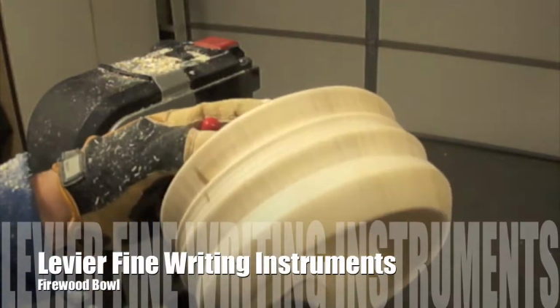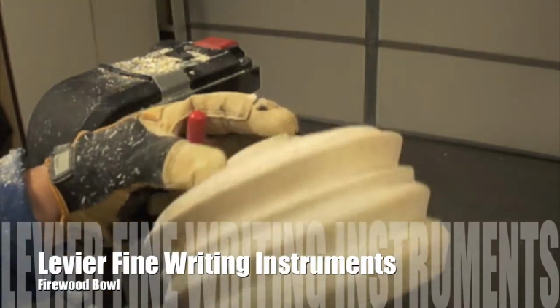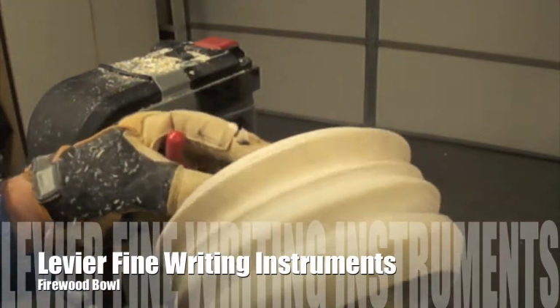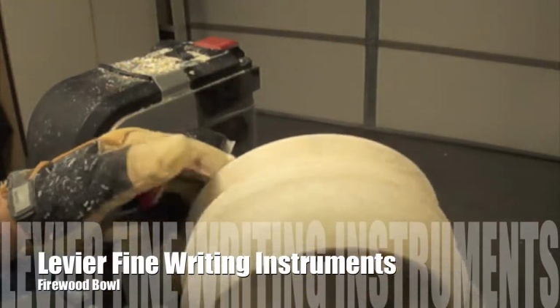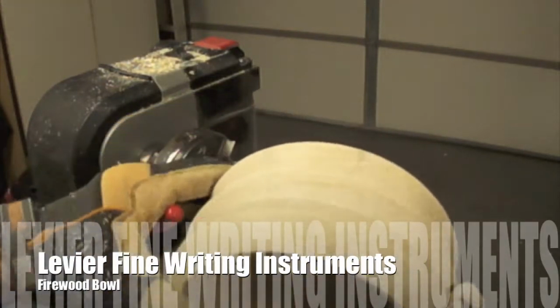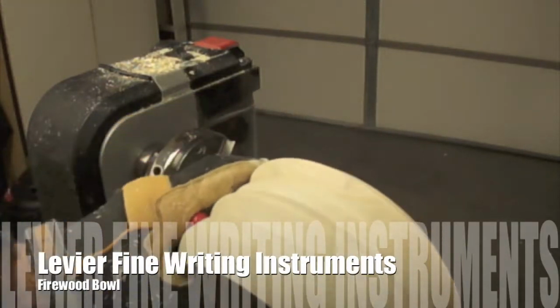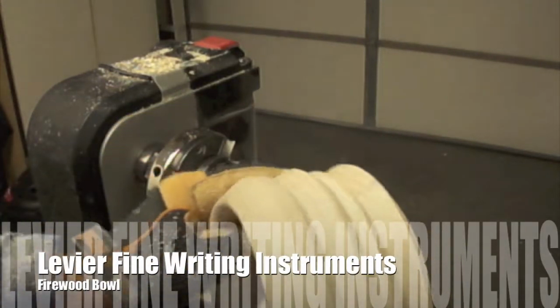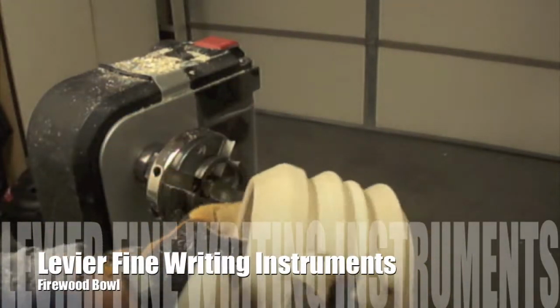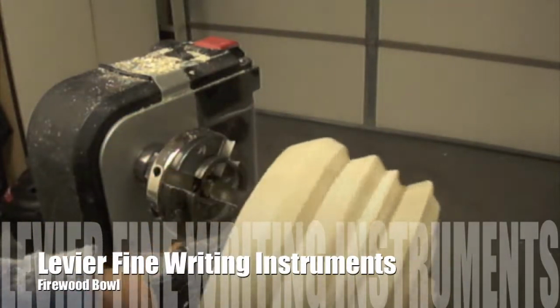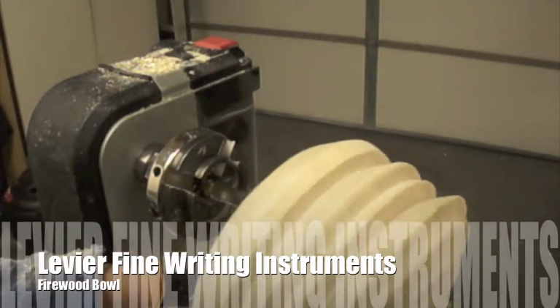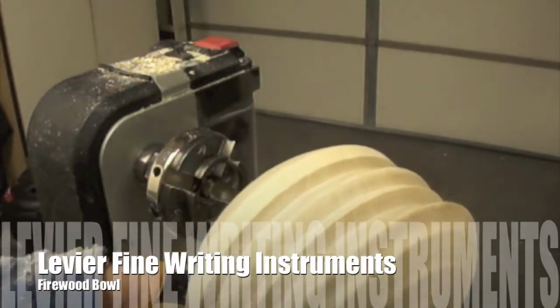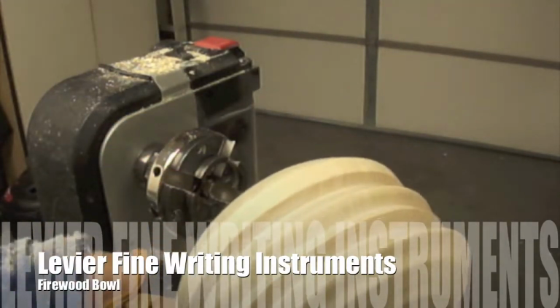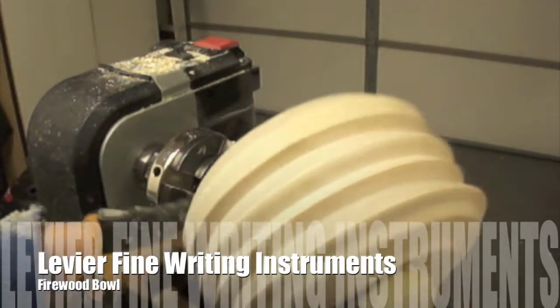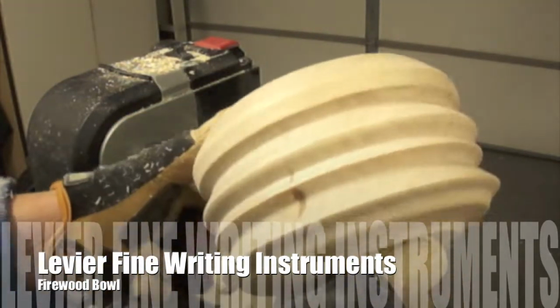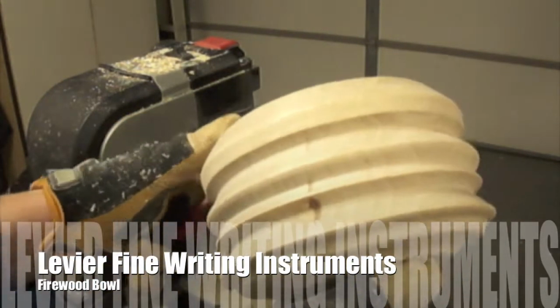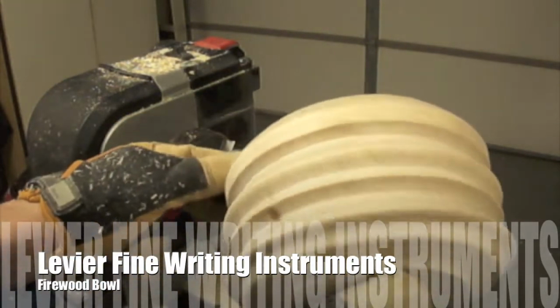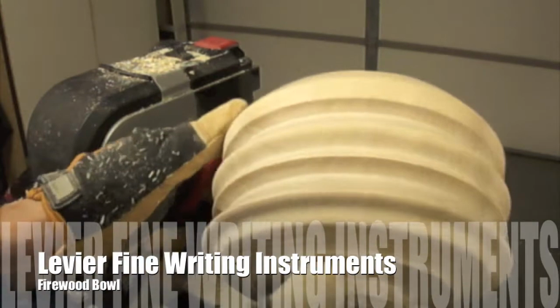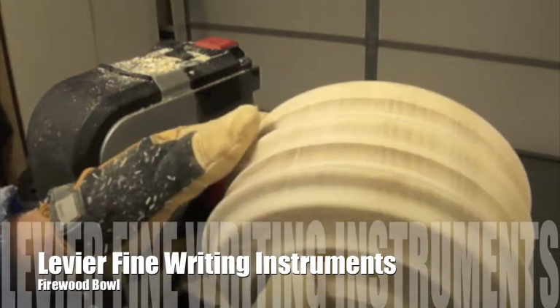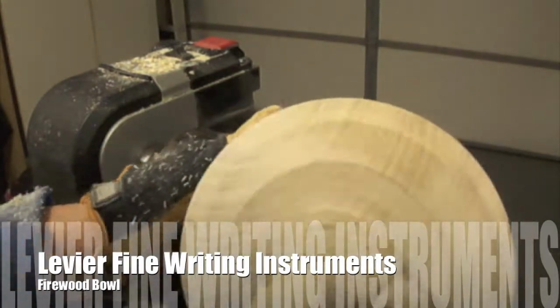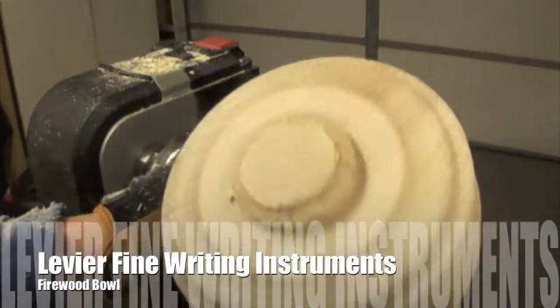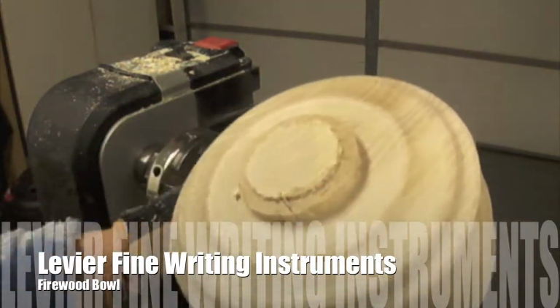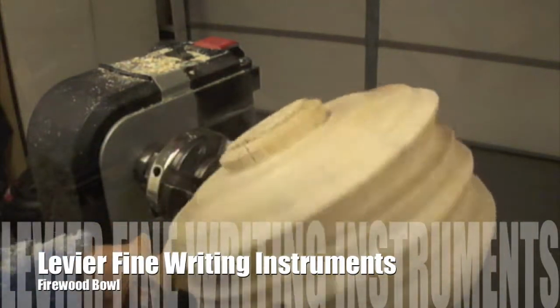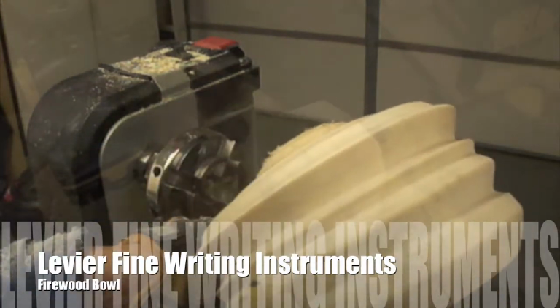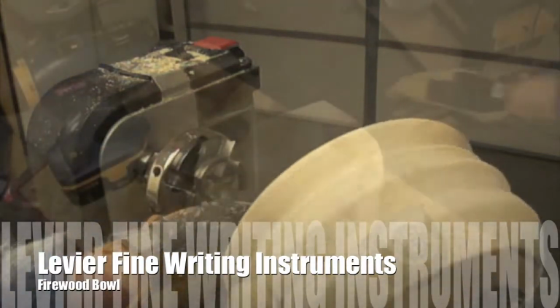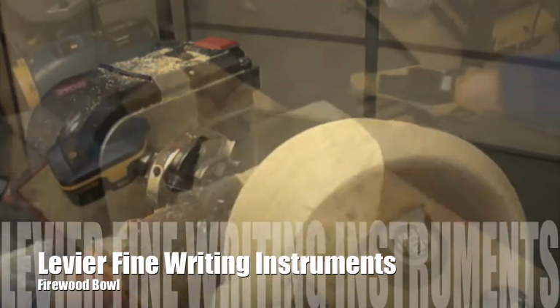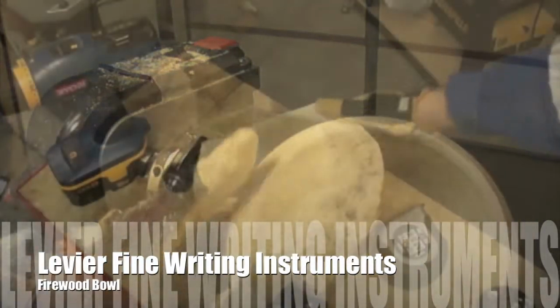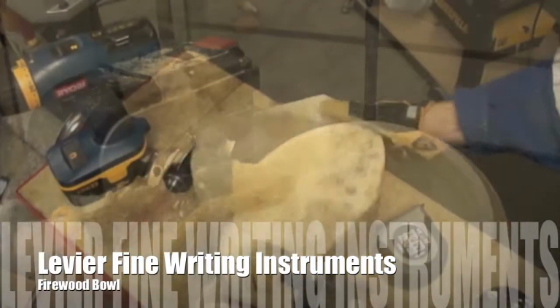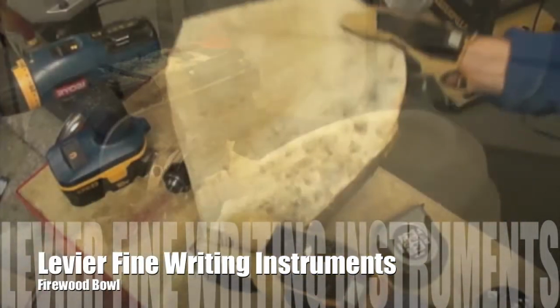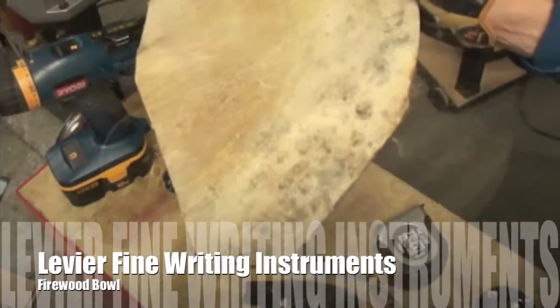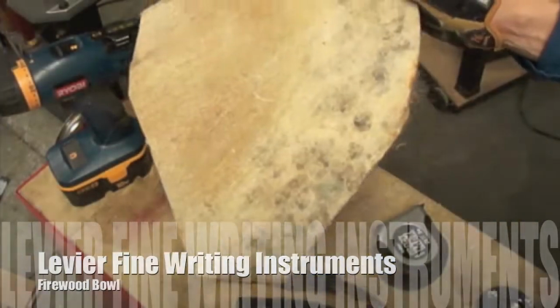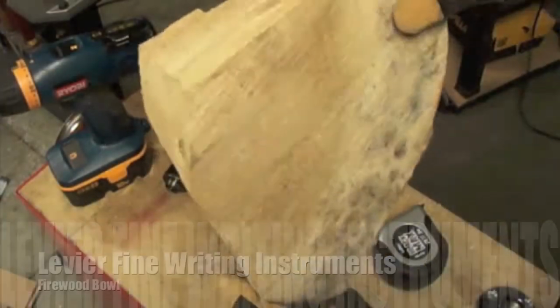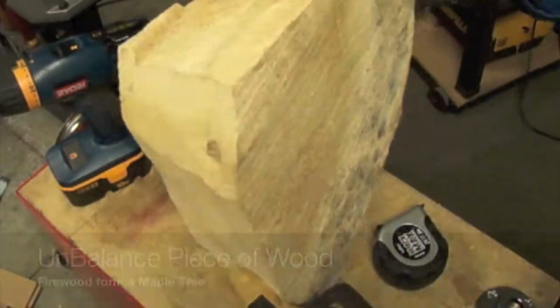Levier Fine Writing Instruments presents the turning process of a wood bowl made from firewood.